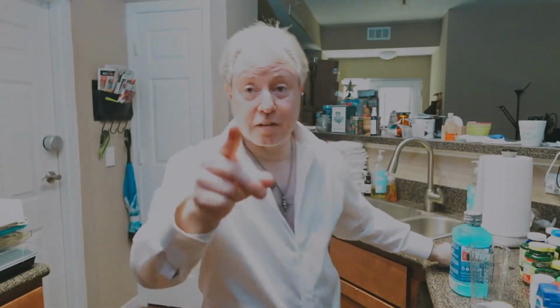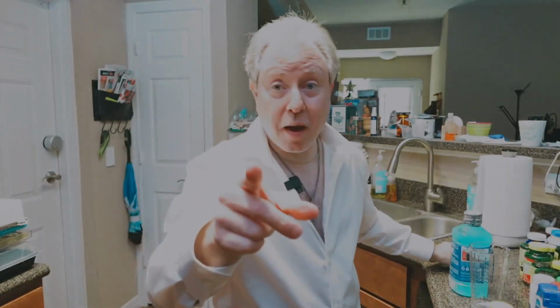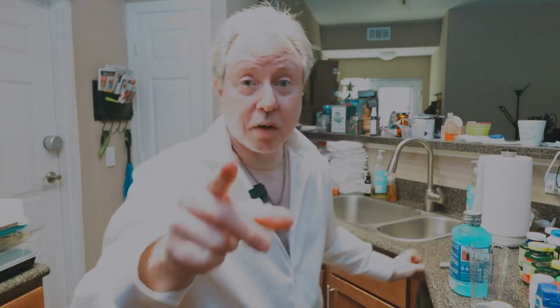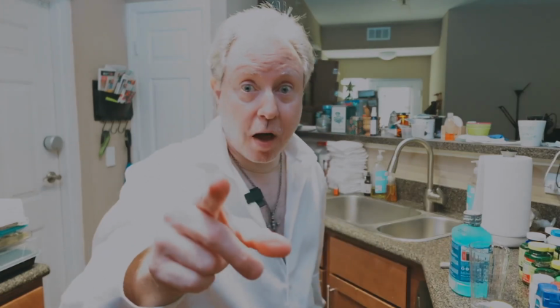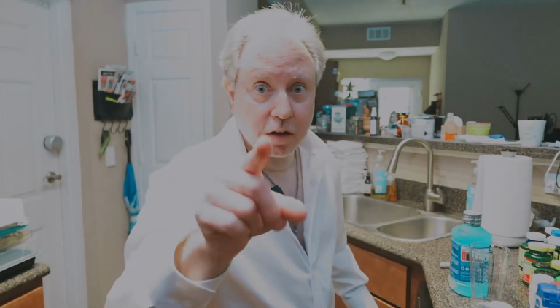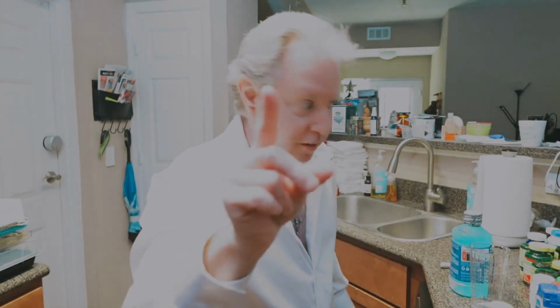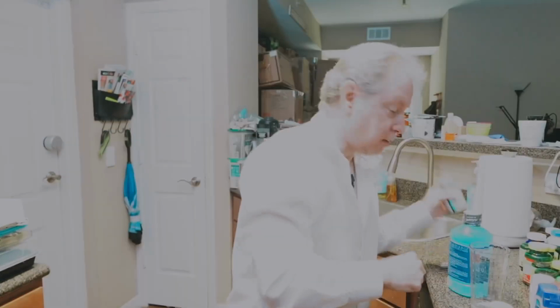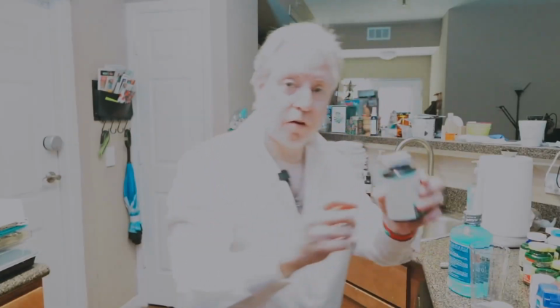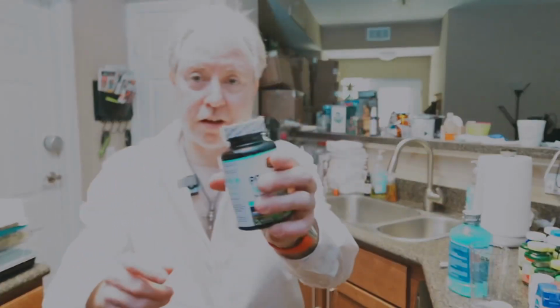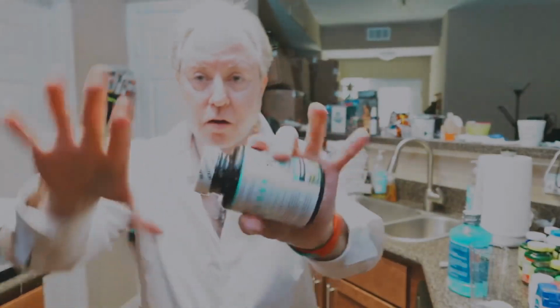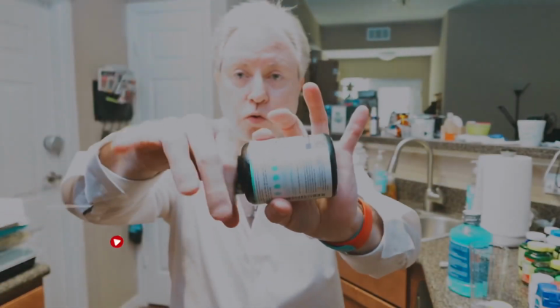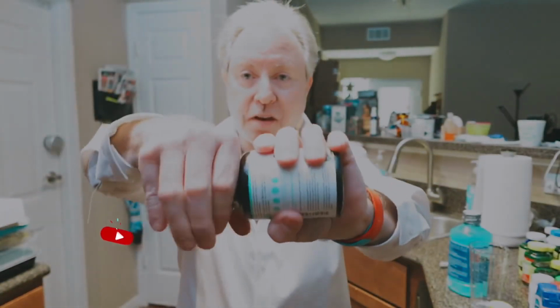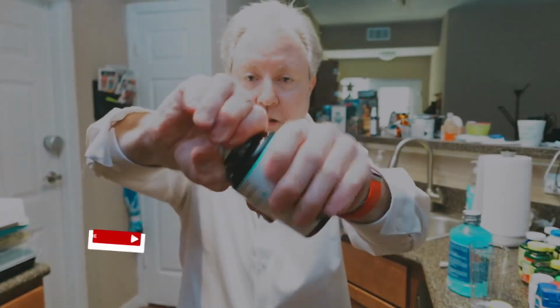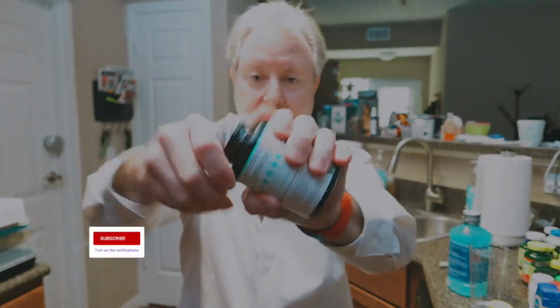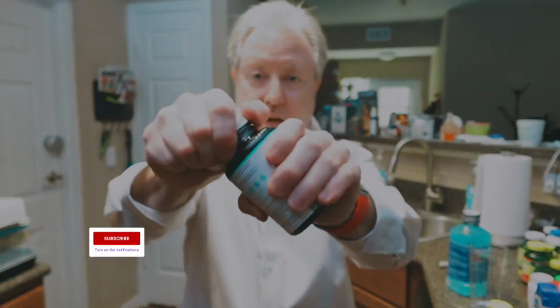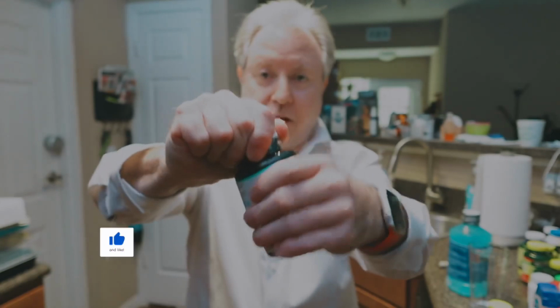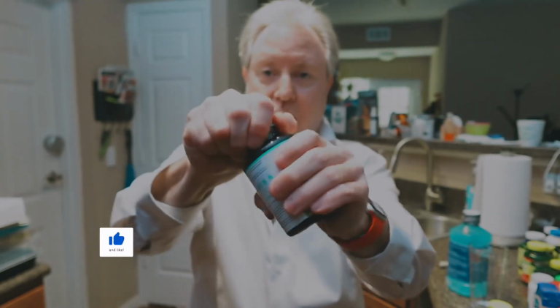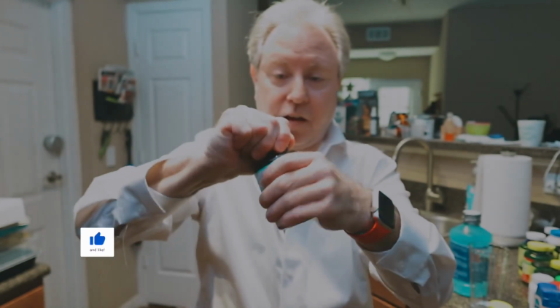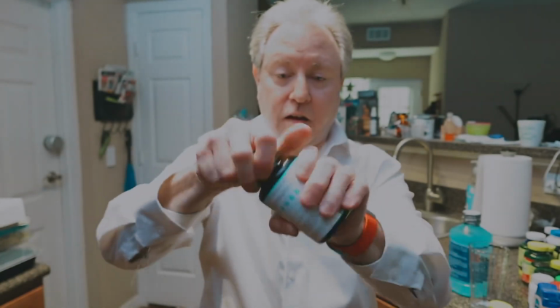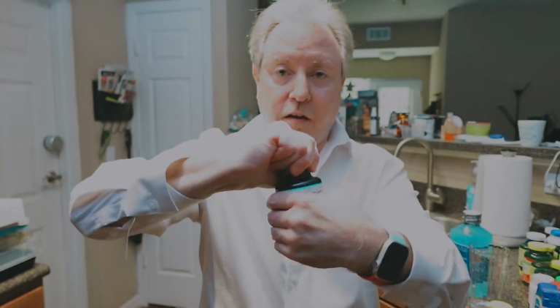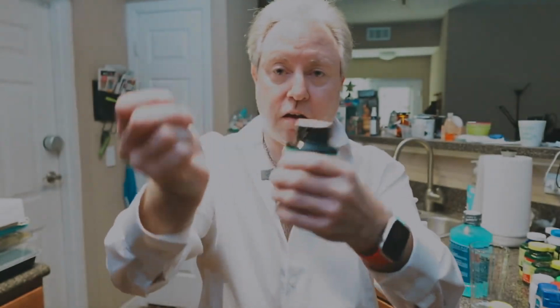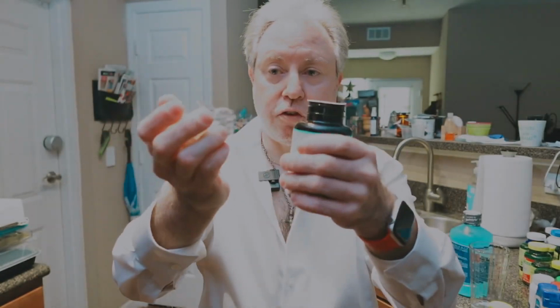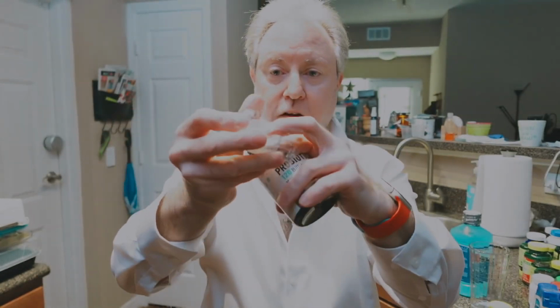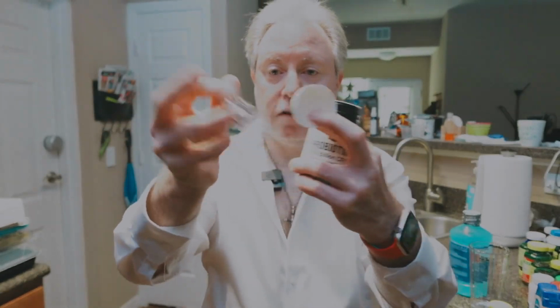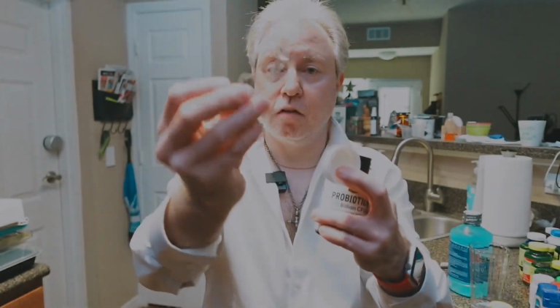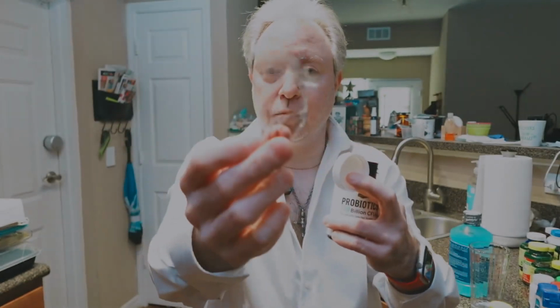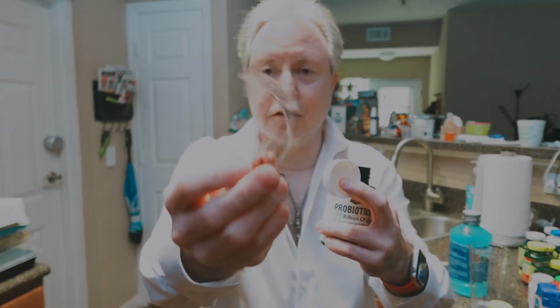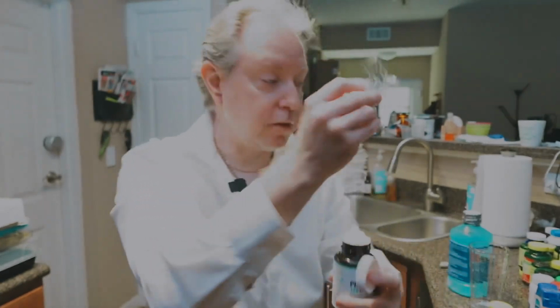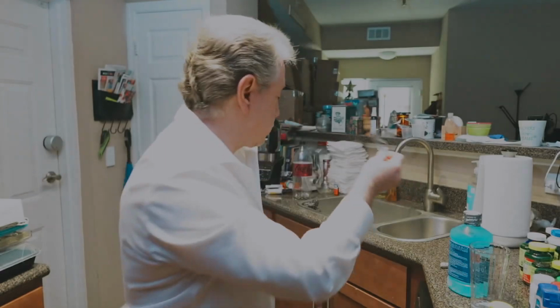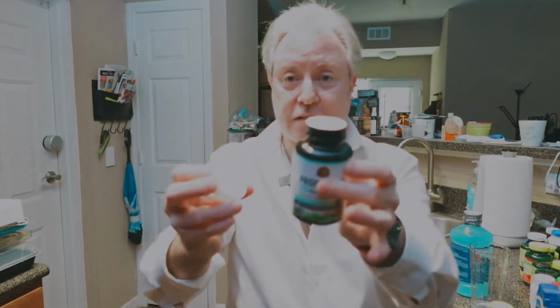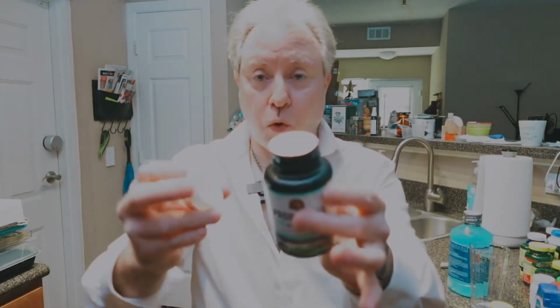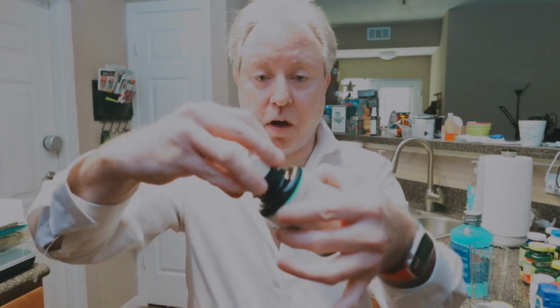The easiest way to open up a bottle is like this. Take the bottle, grab it, and turn it. Take the plastic off. That's how you open the bottle.